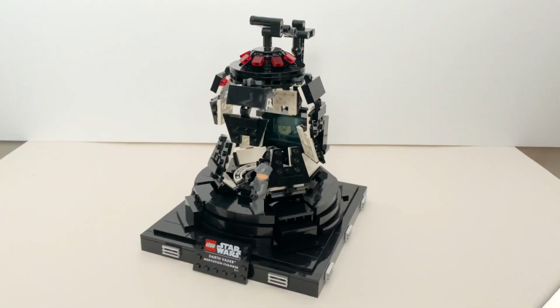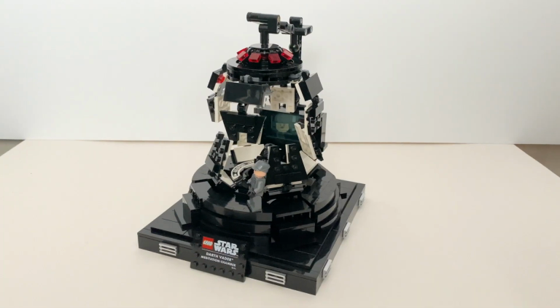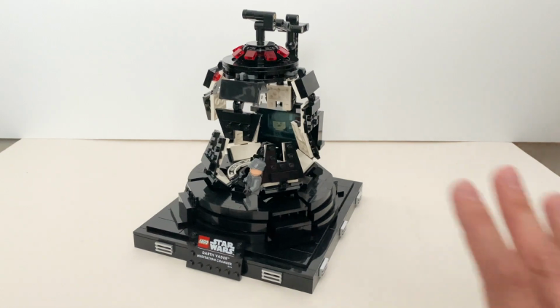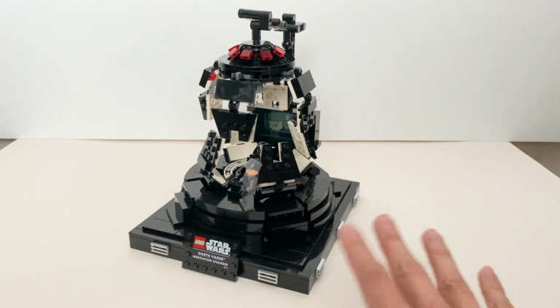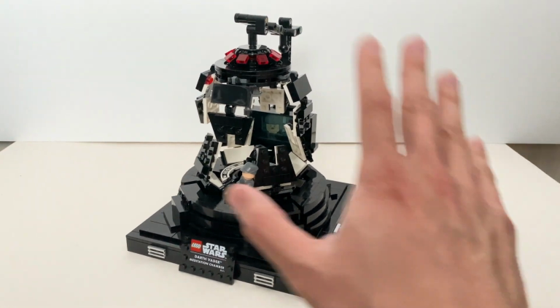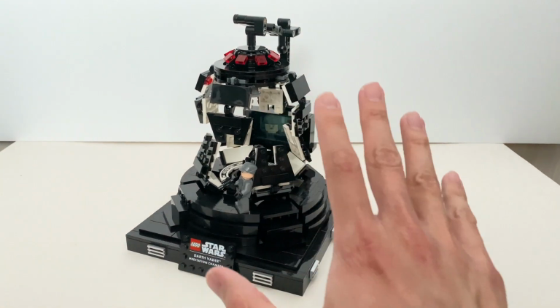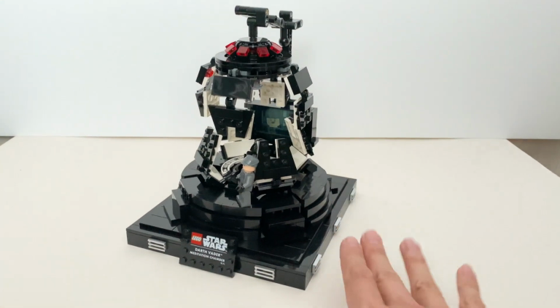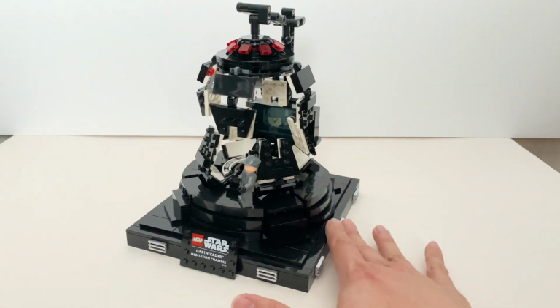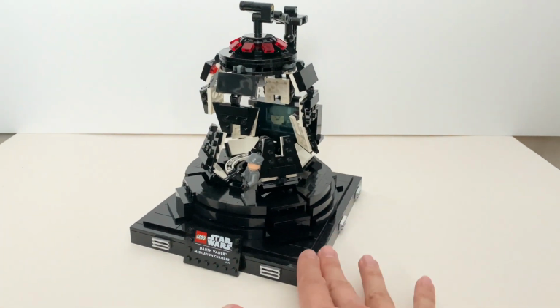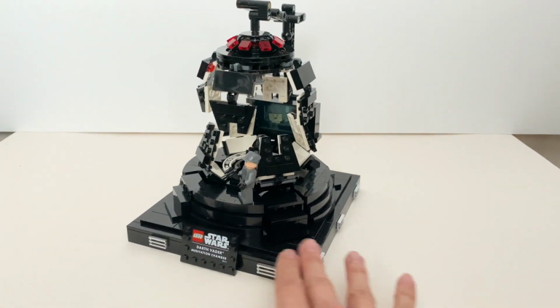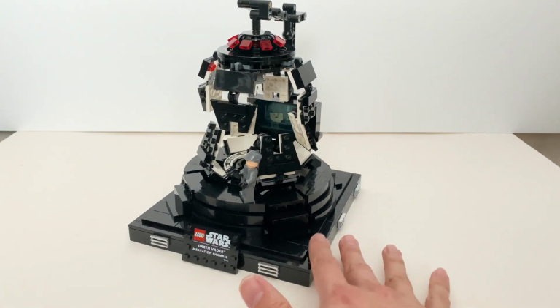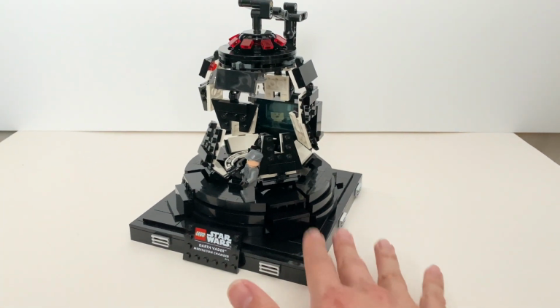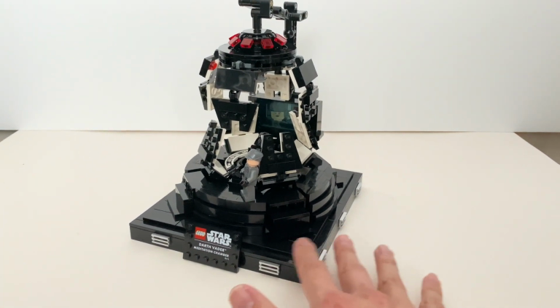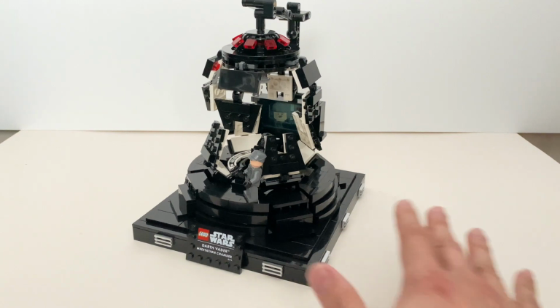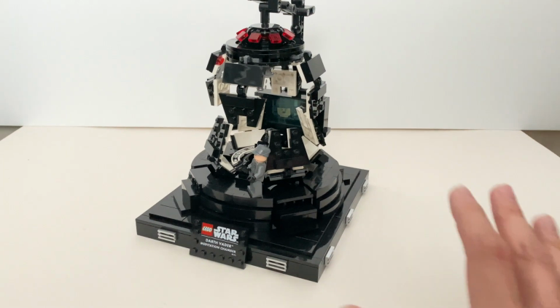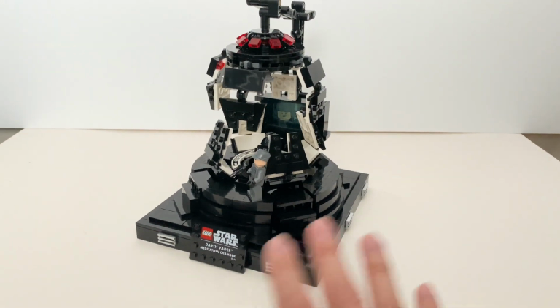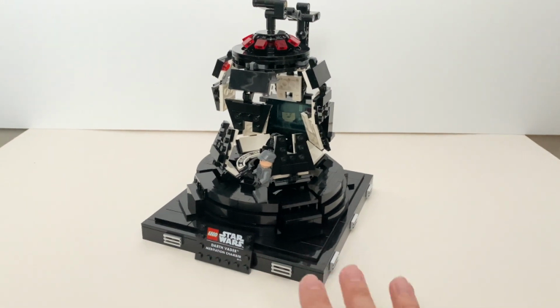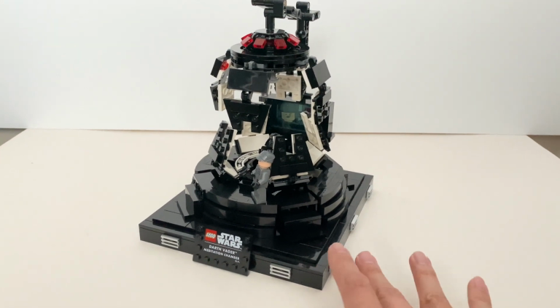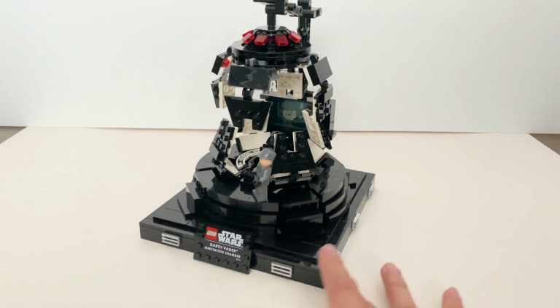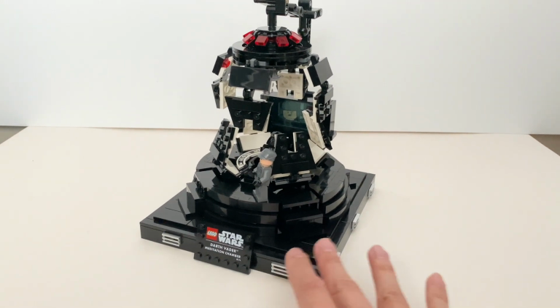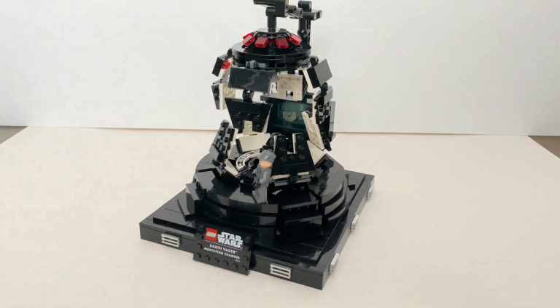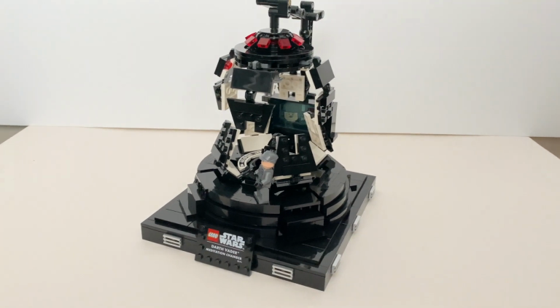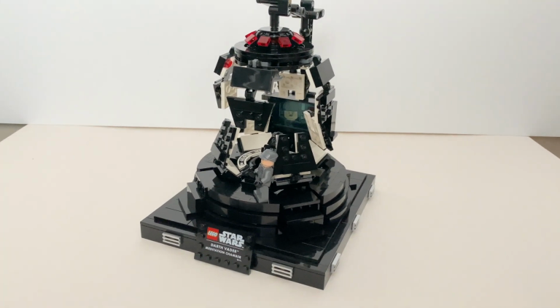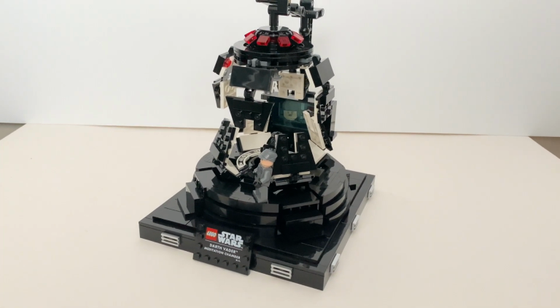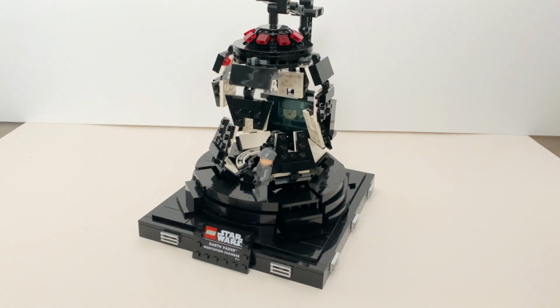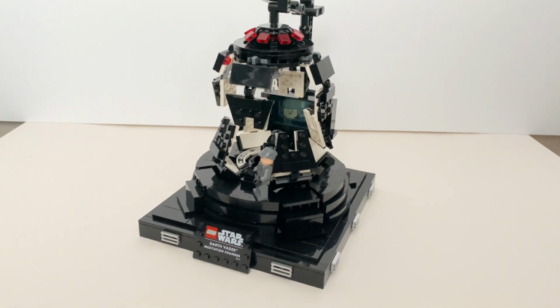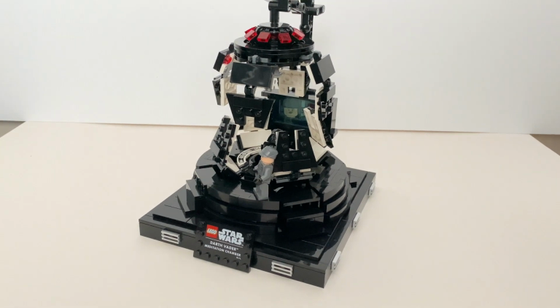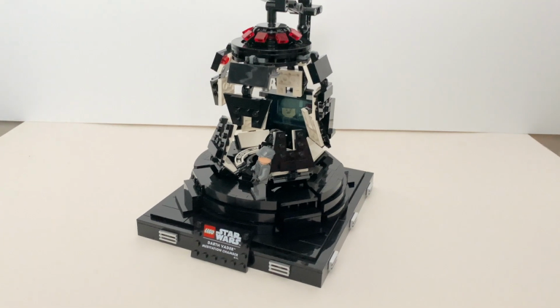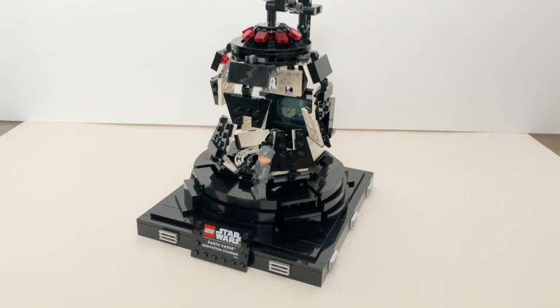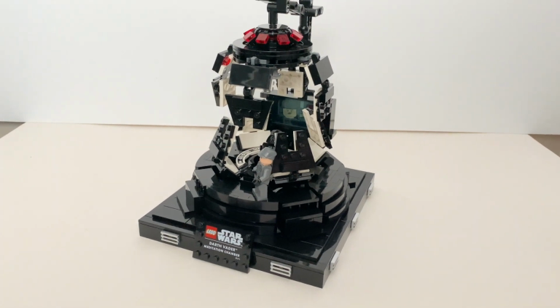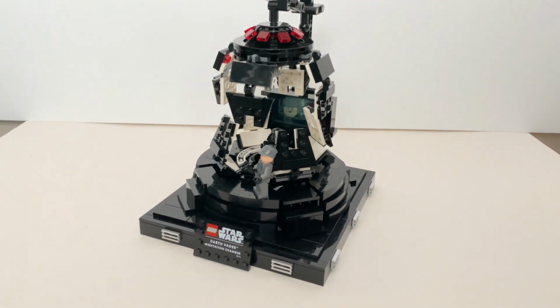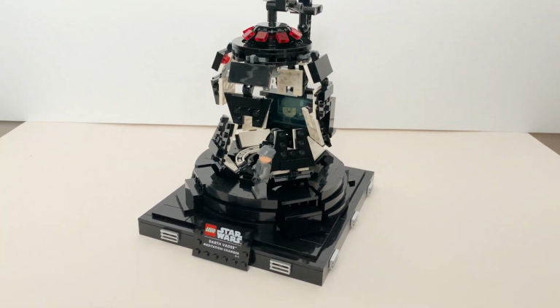I really enjoy the building experience of the whole thing, especially the stand over here. The techniques and the way you build the stand are very useful if you decide to build a similar diorama, even outside the Star Wars theme.